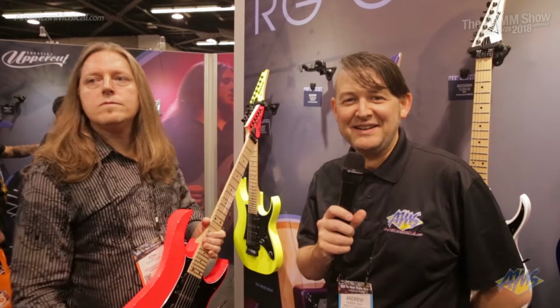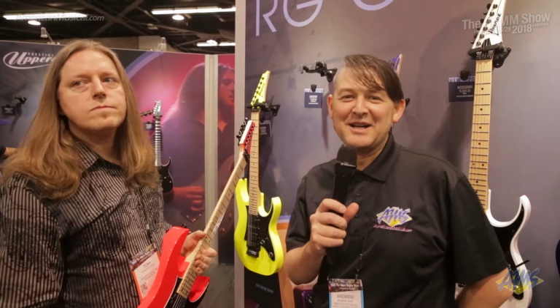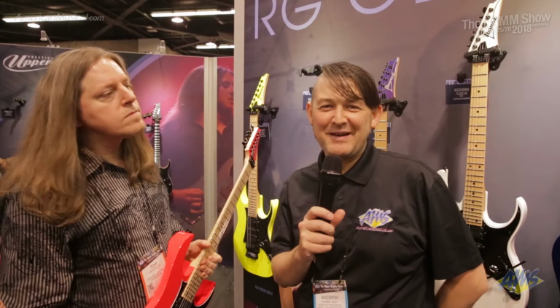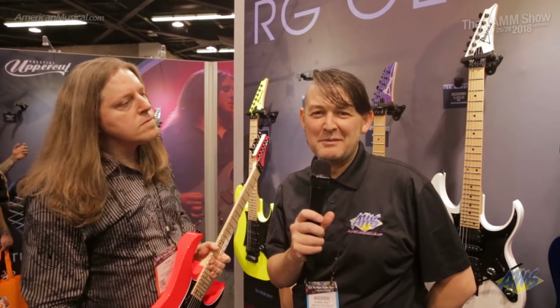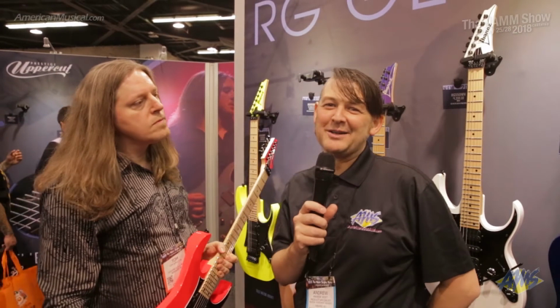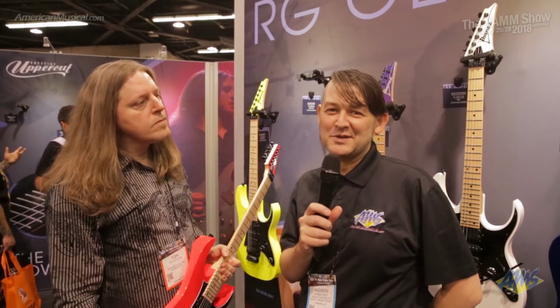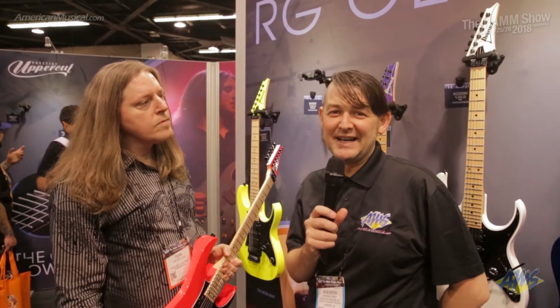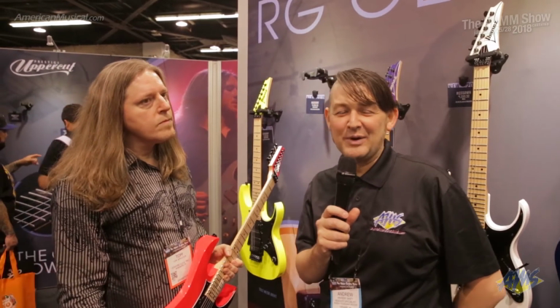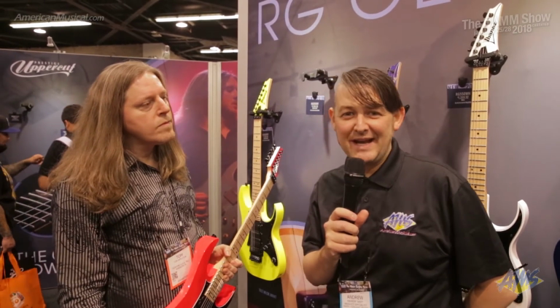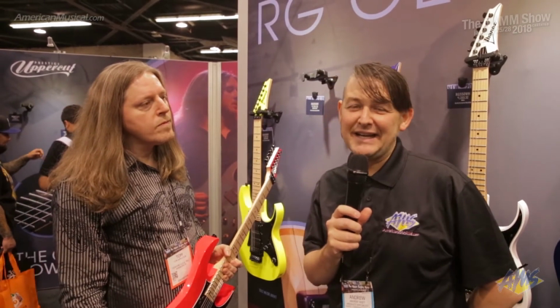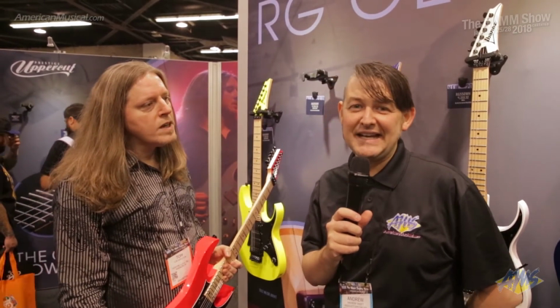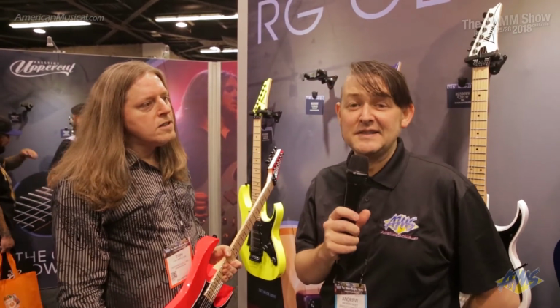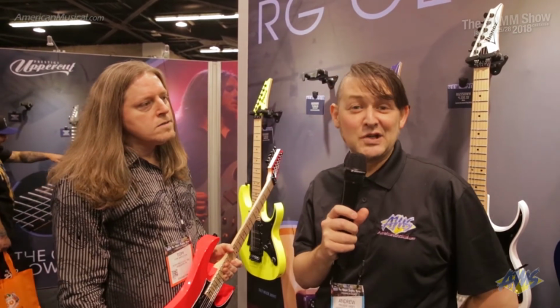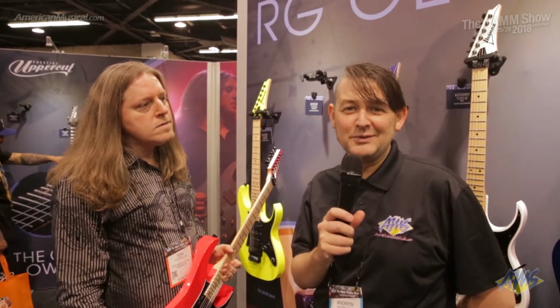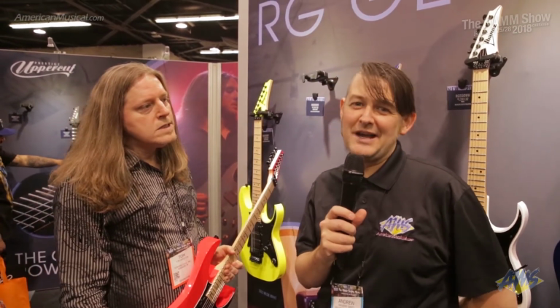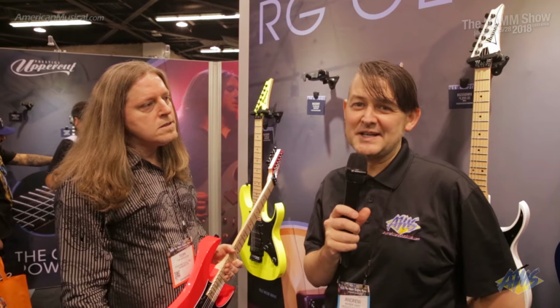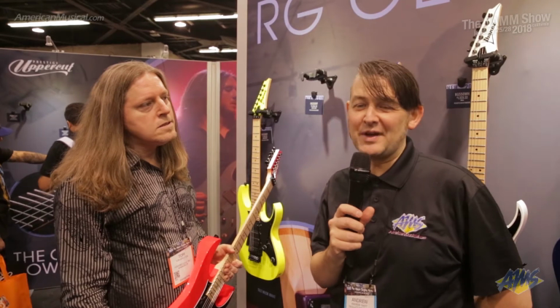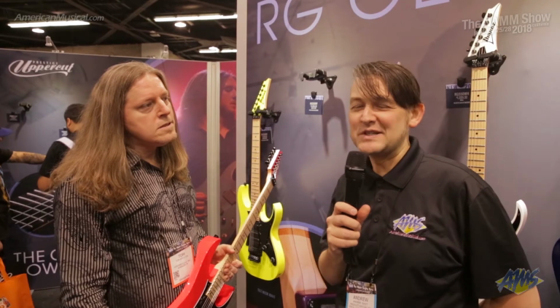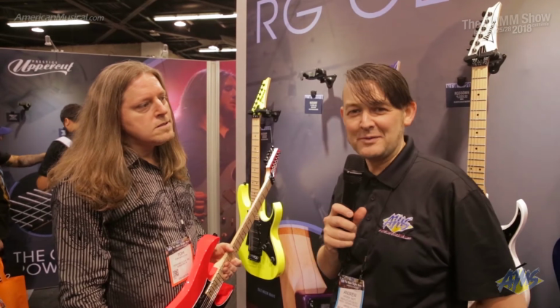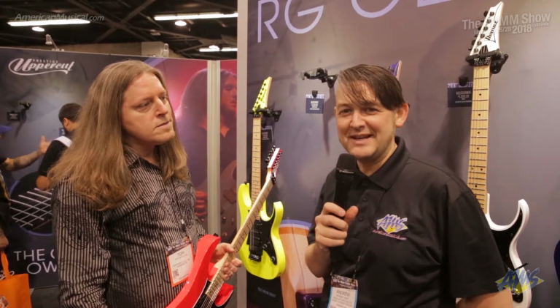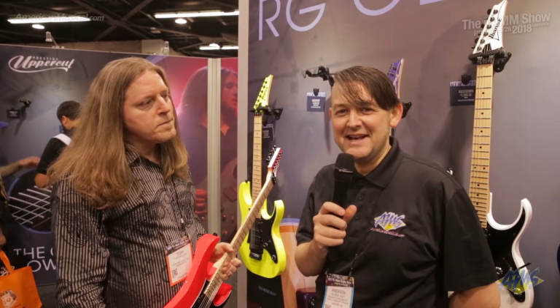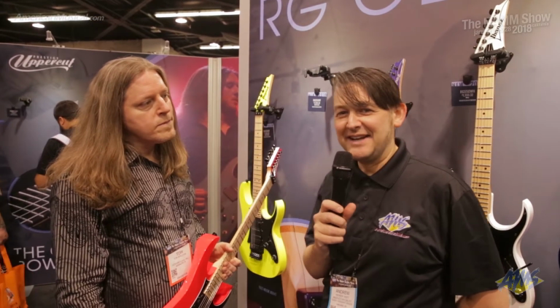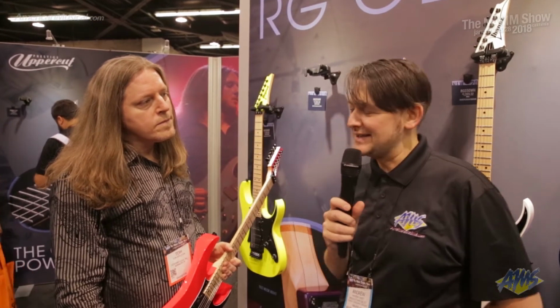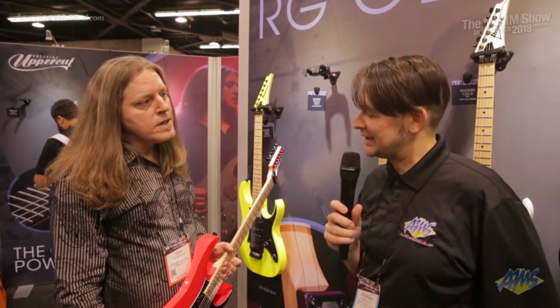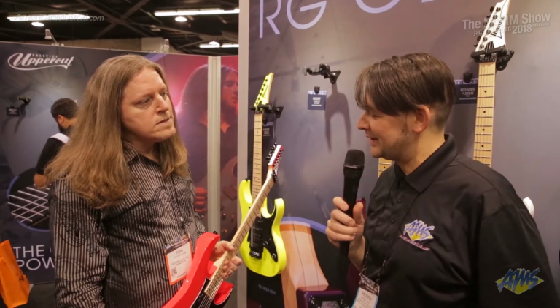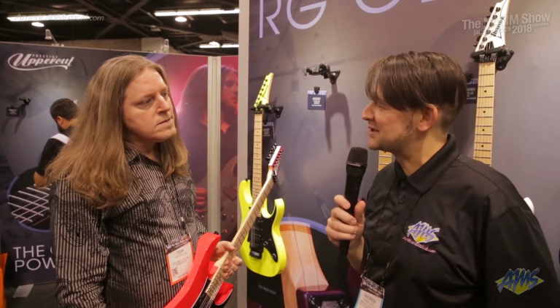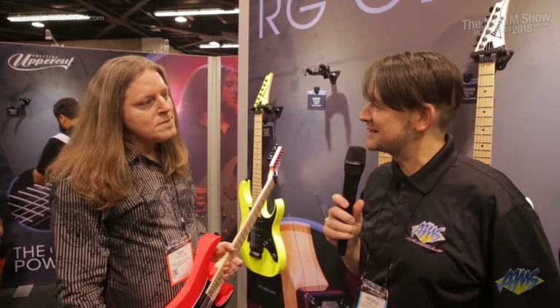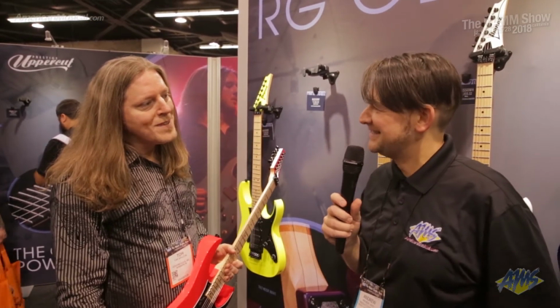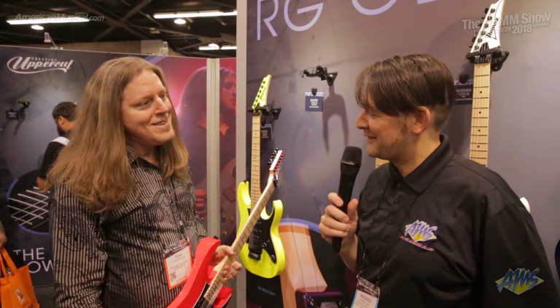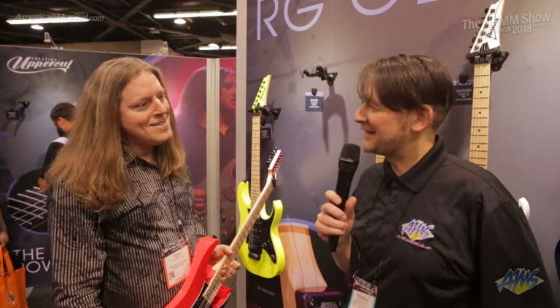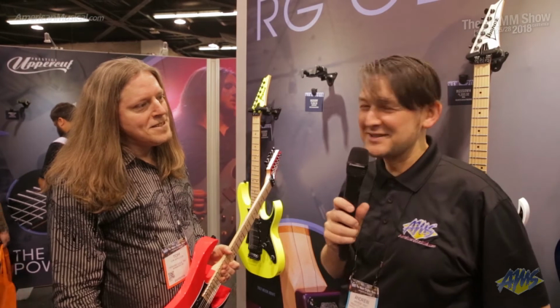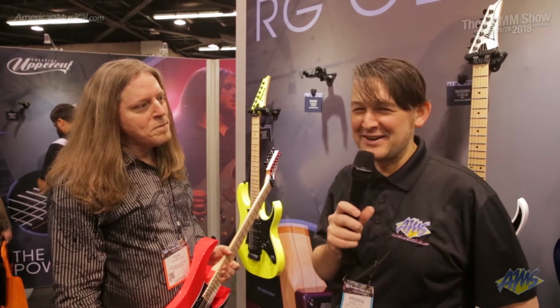Hey guys, what's up? Andrew from American Musical Supply here at Winter NAMM 2018, day two. We're in the Ibanez booth. I'm here with Tom from Ibanez and he has some really cool instruments to show us if you like loud colors like I do.